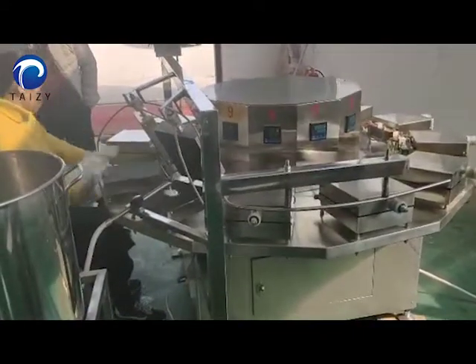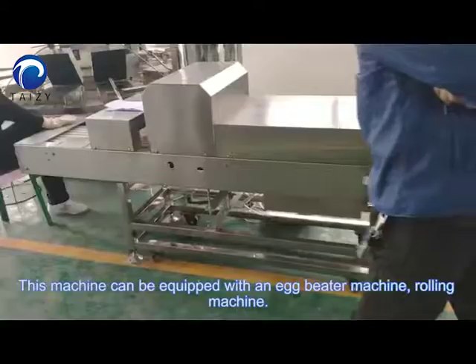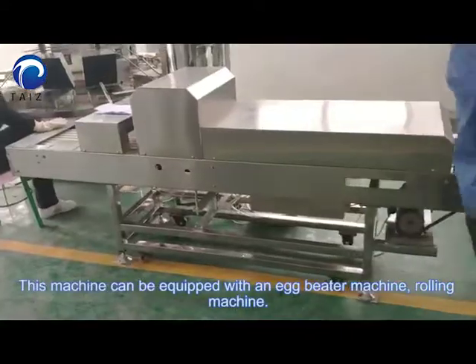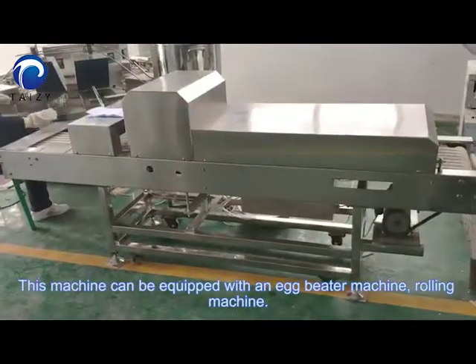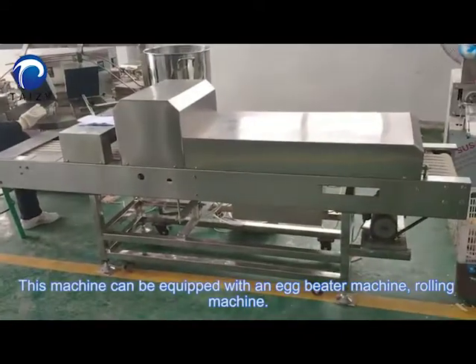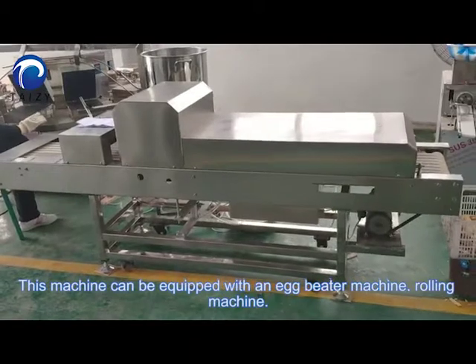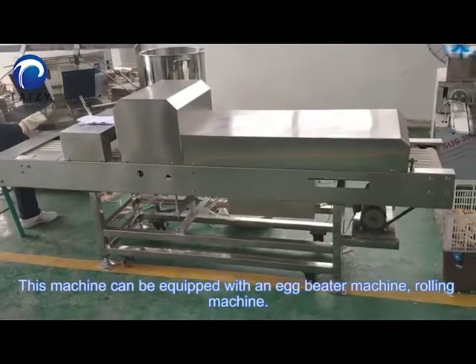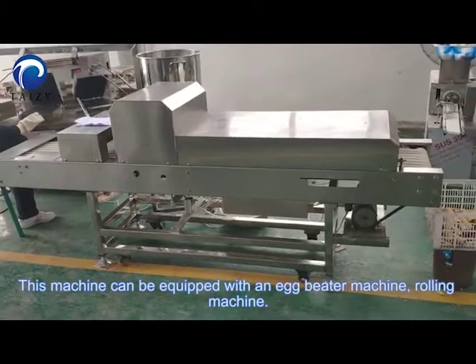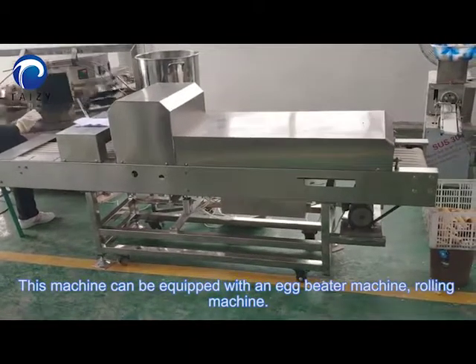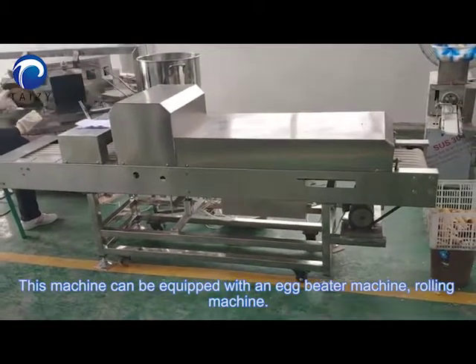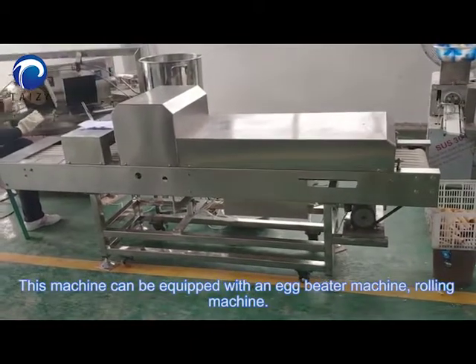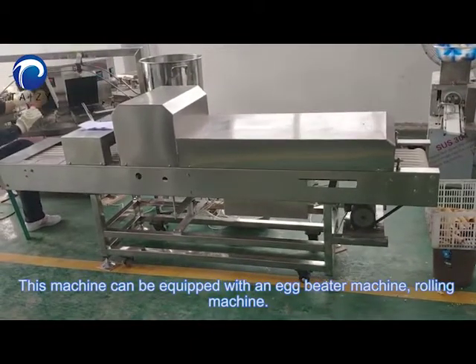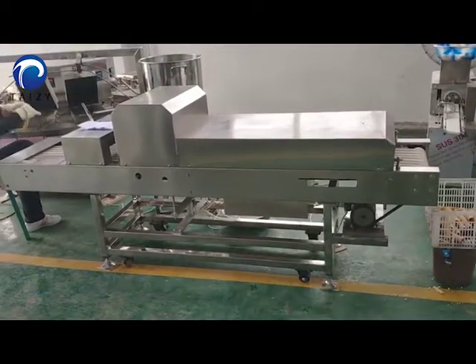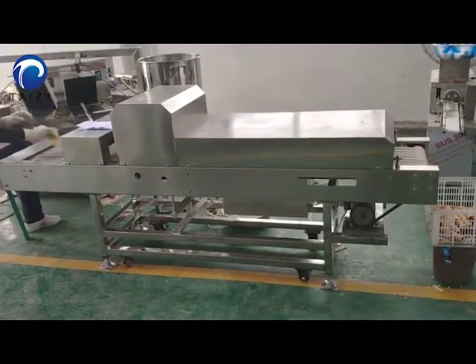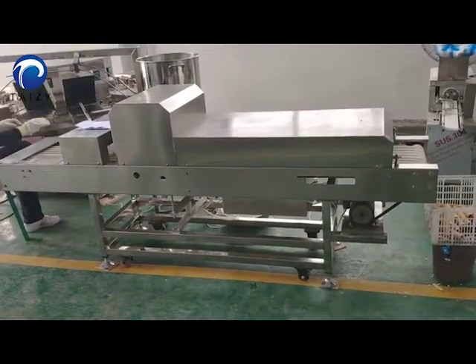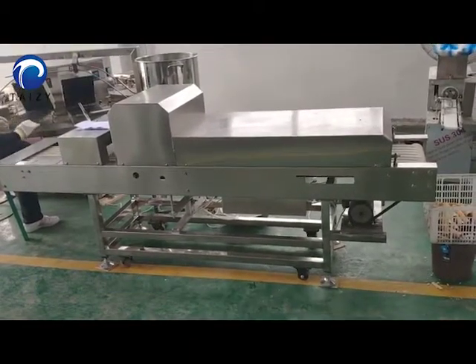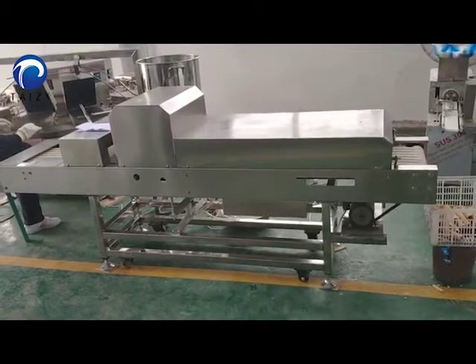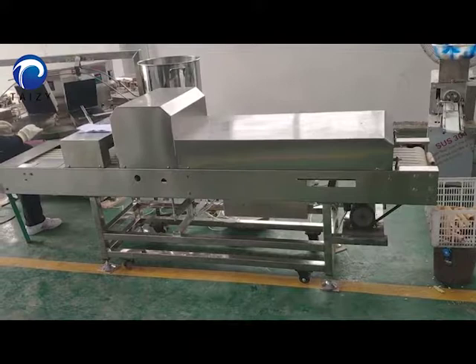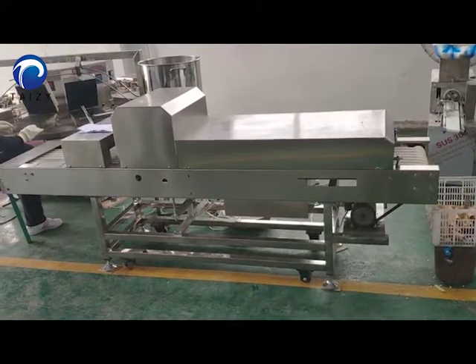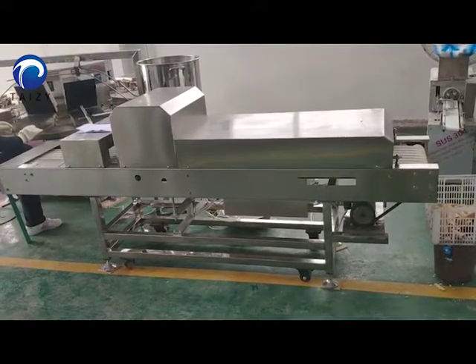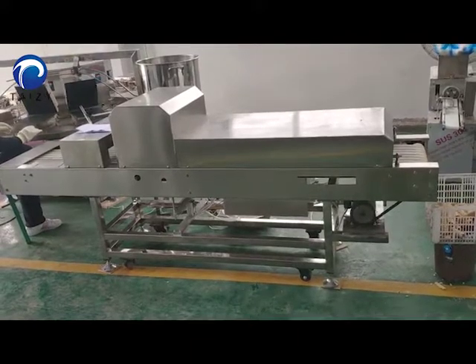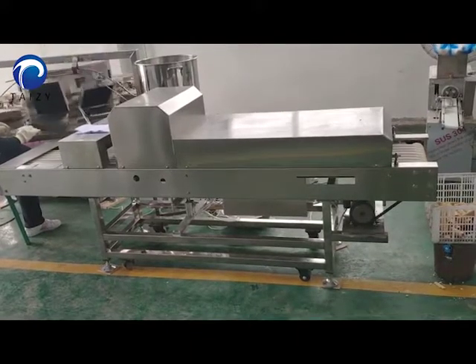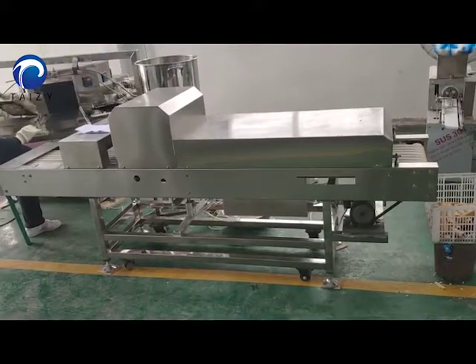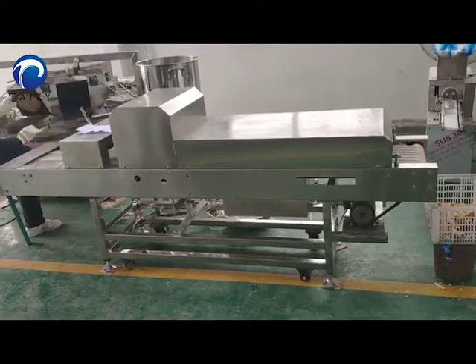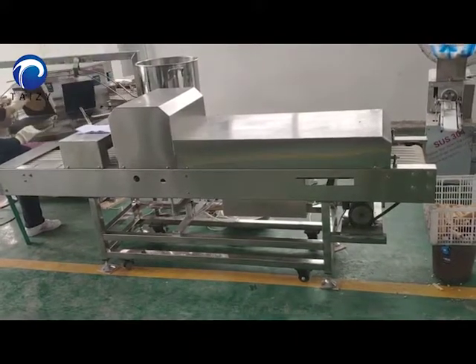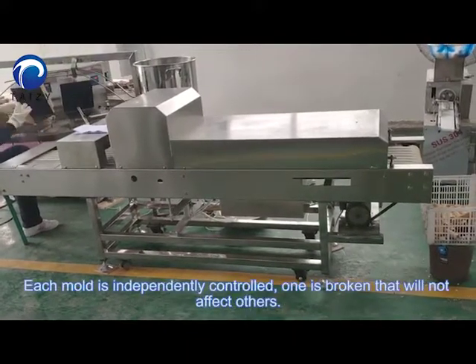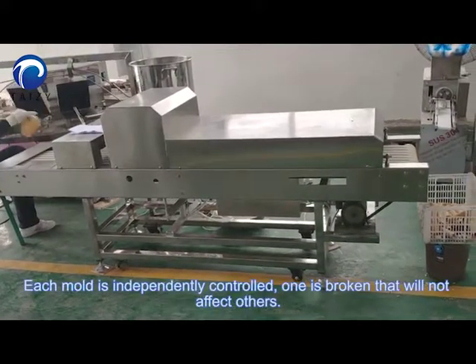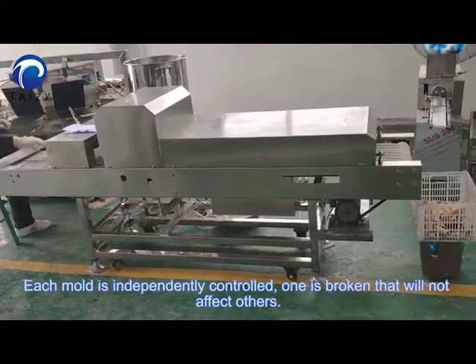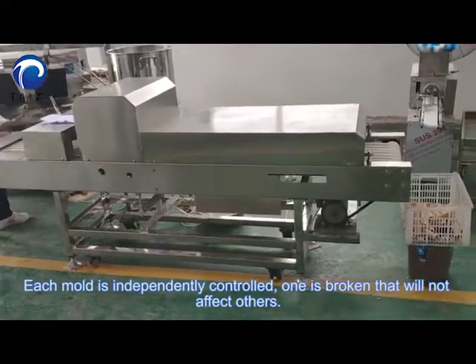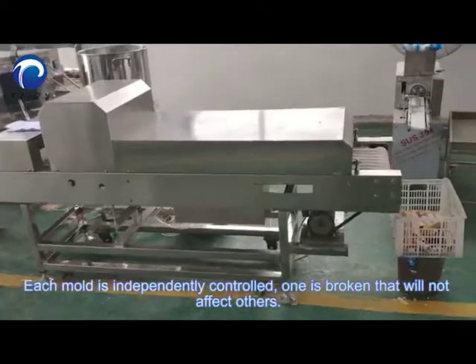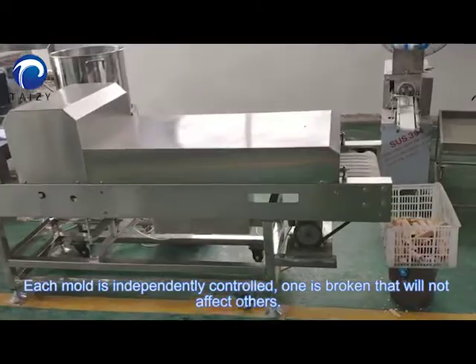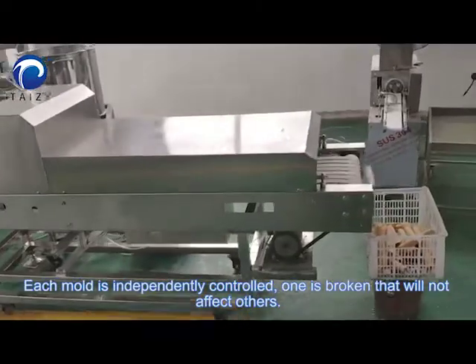This machine can be equipped with an egg beater machine and a rolling machine. Each mold is independently controlled.